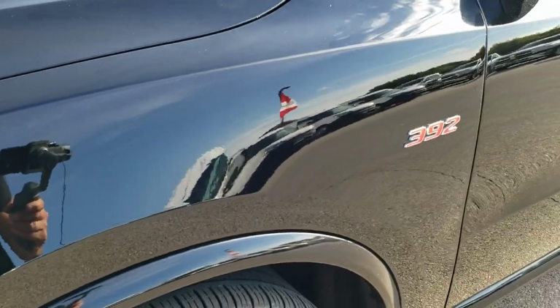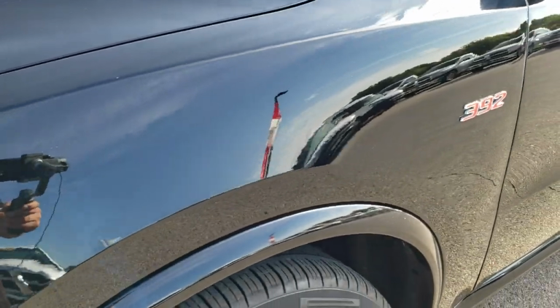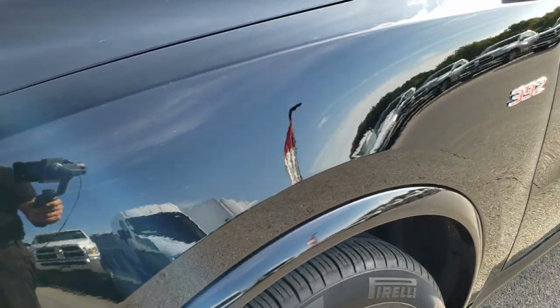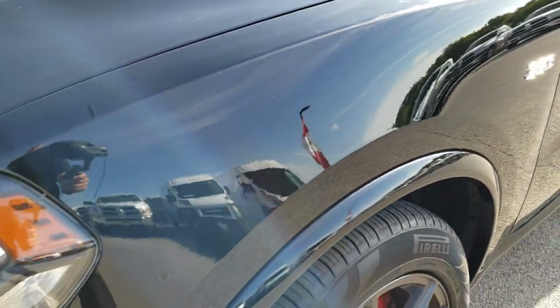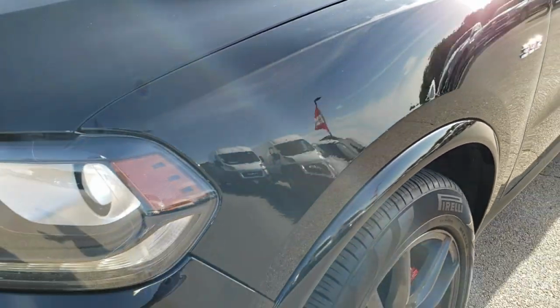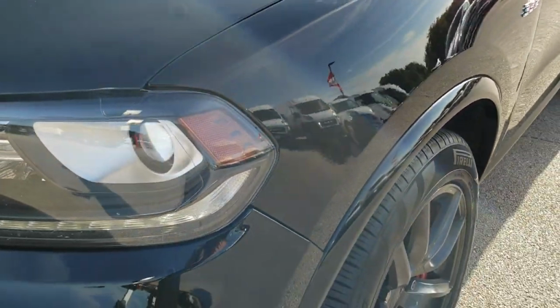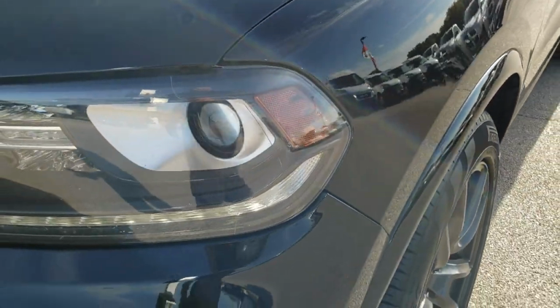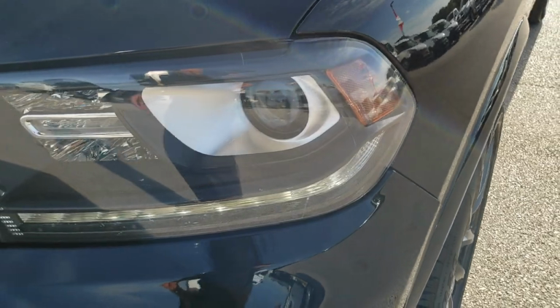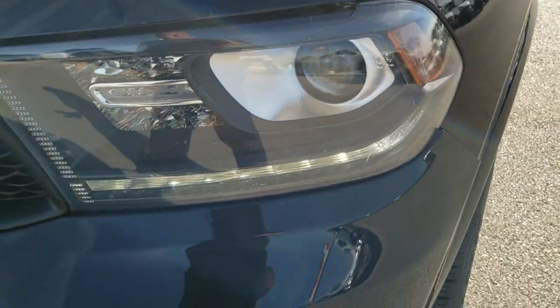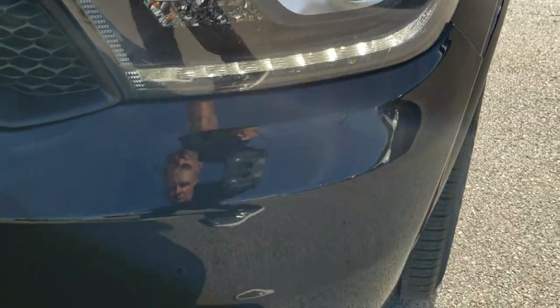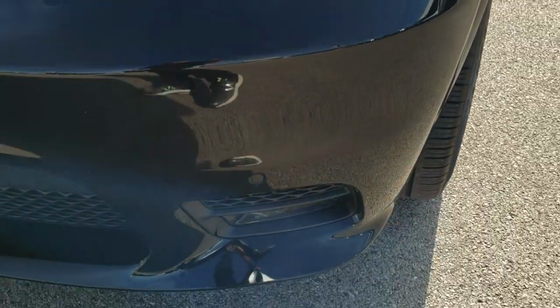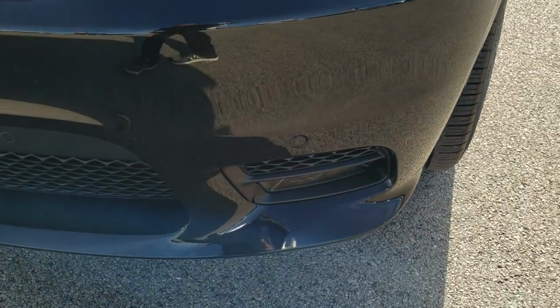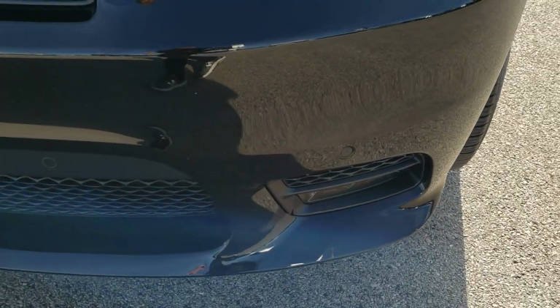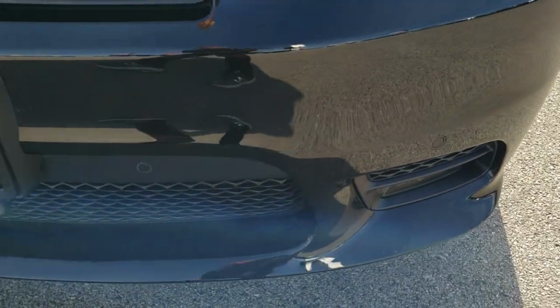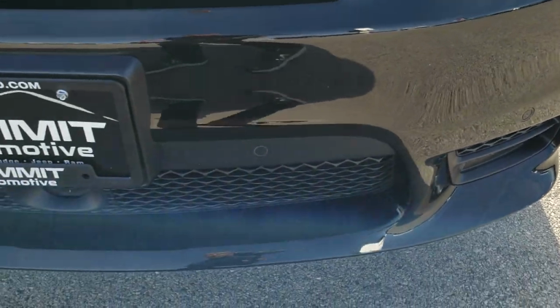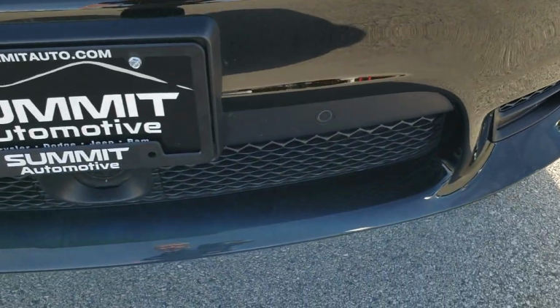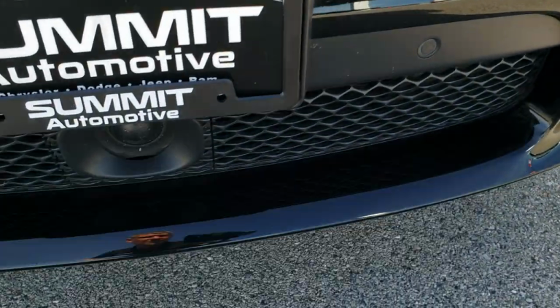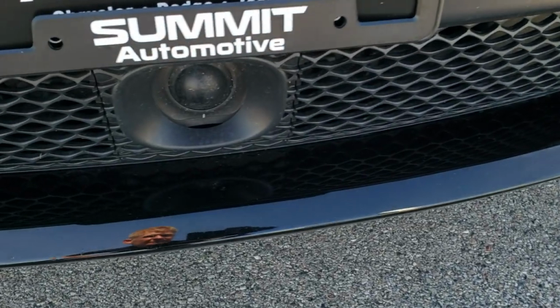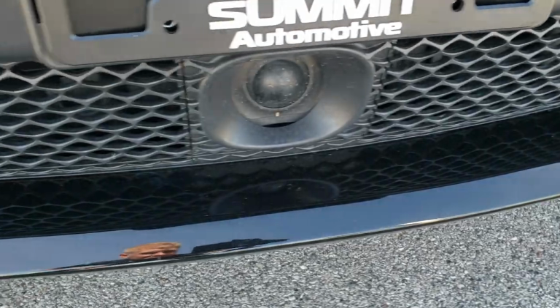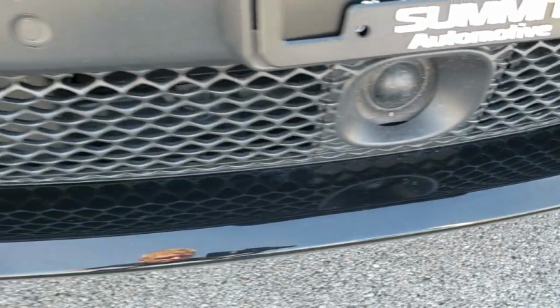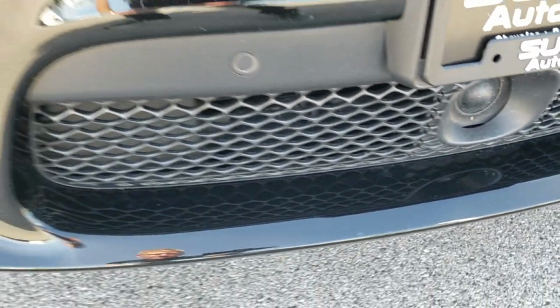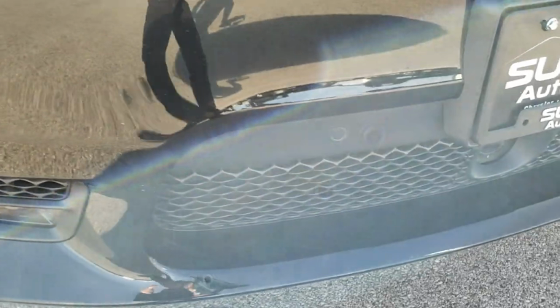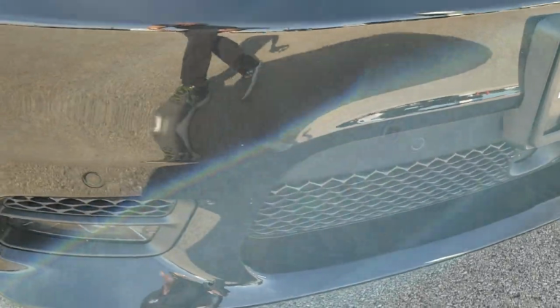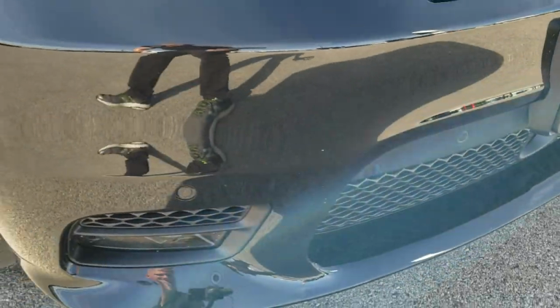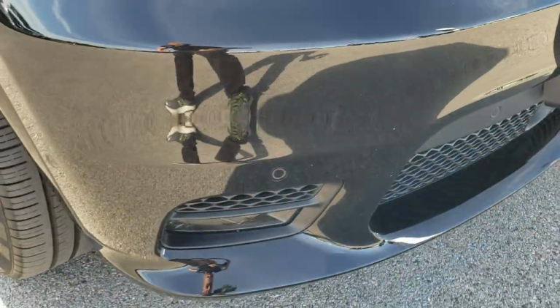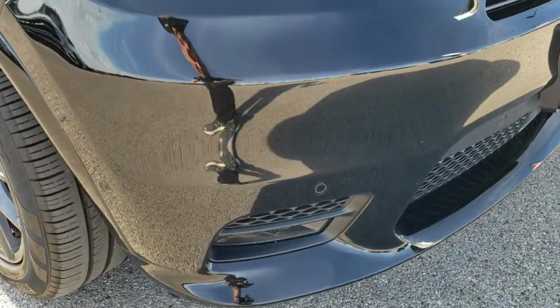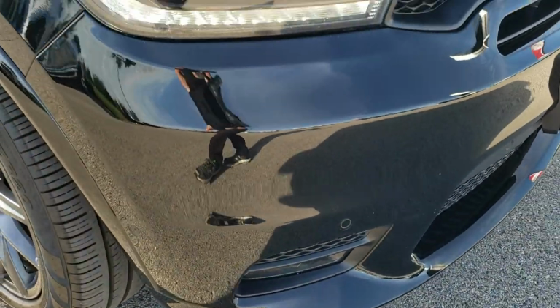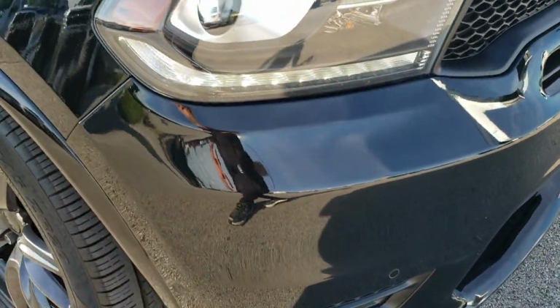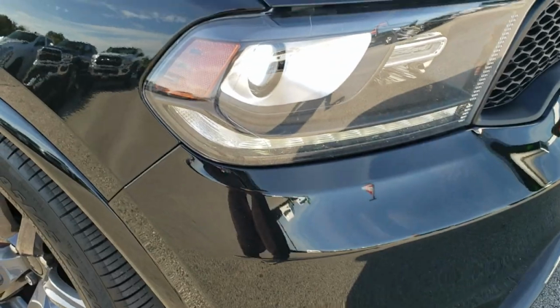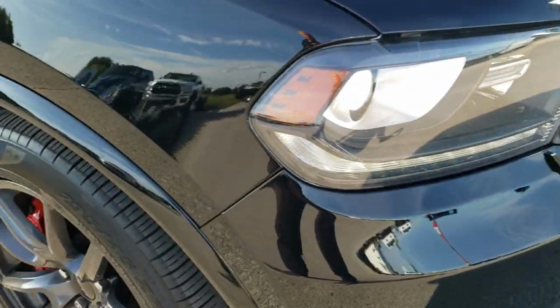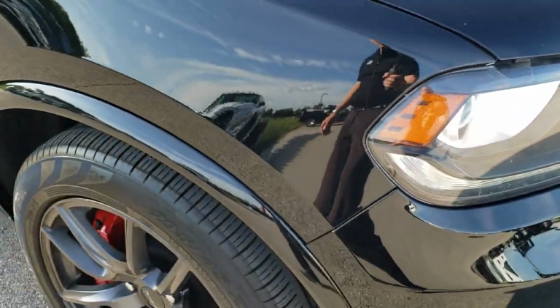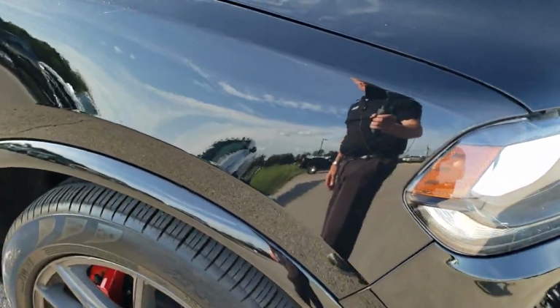No dents or dings on that front fender. Has the projector lamp headlamps, the LED running lights, the front bumper parking sensors, and the adaptive cruise control. No dents, dings, or cracks on that front bumper — very nice condition.